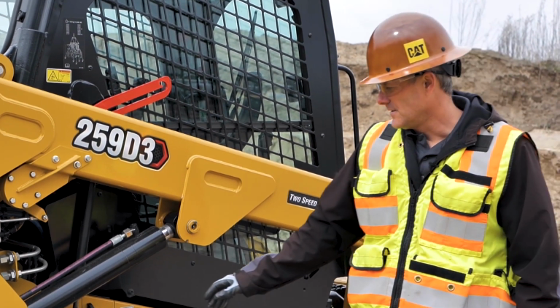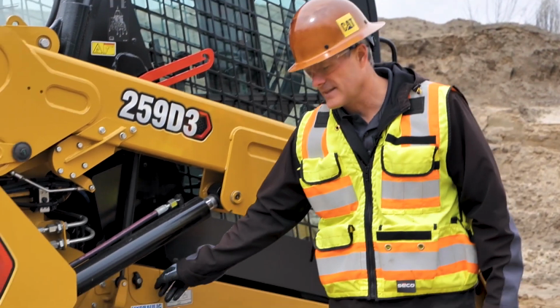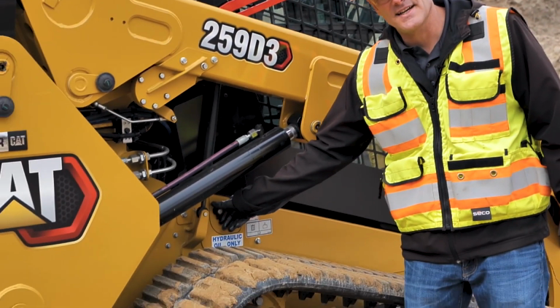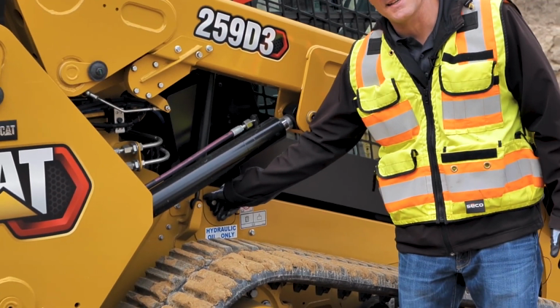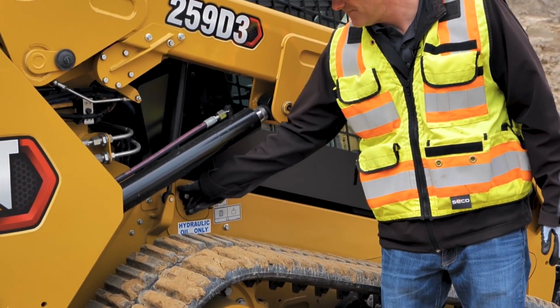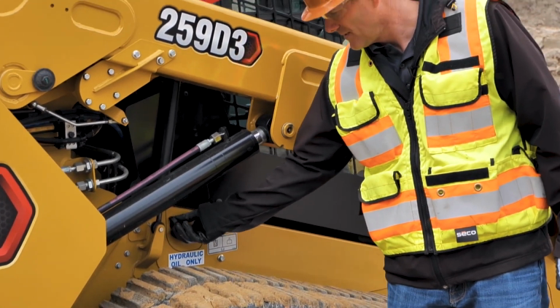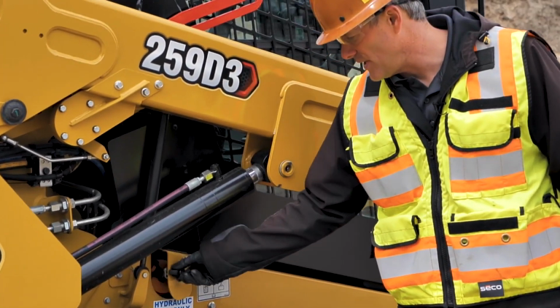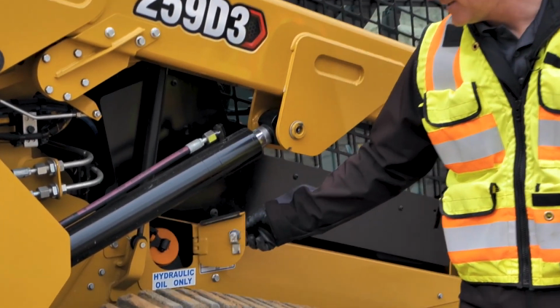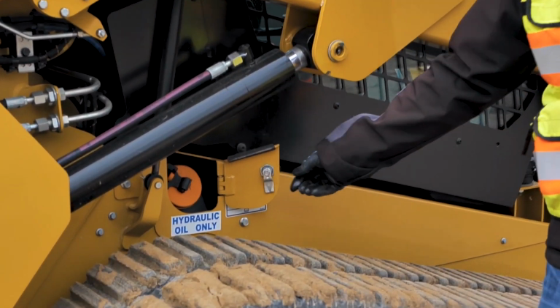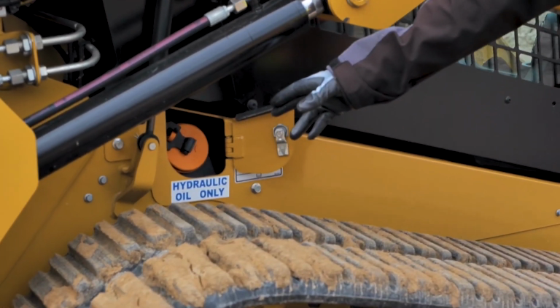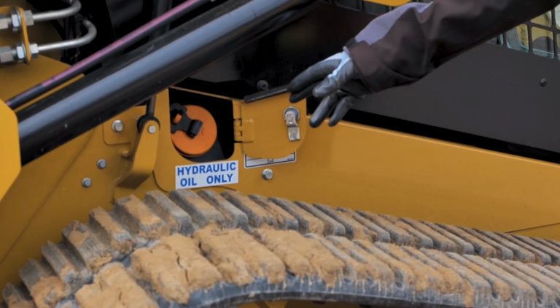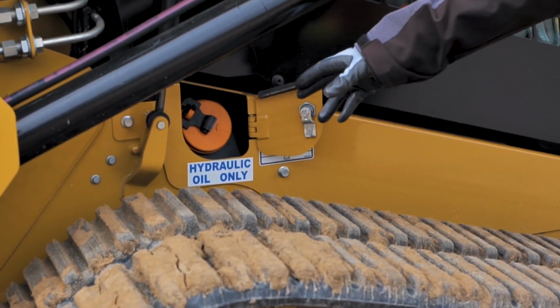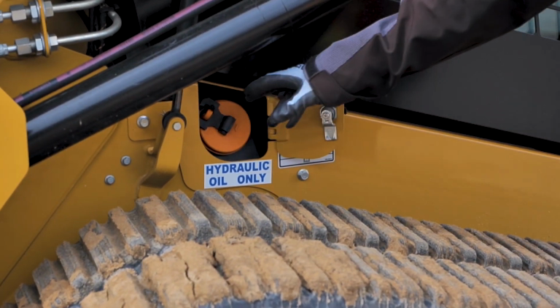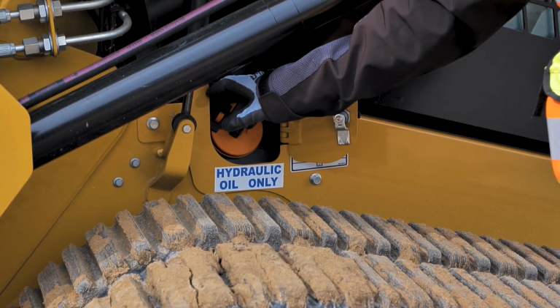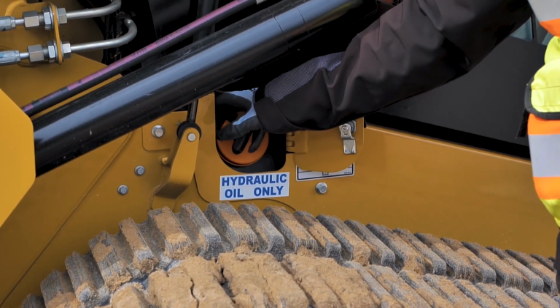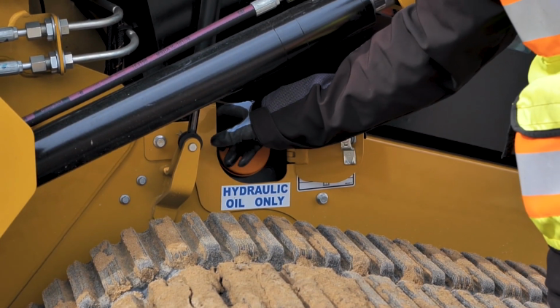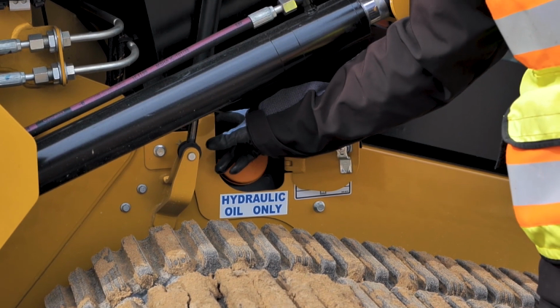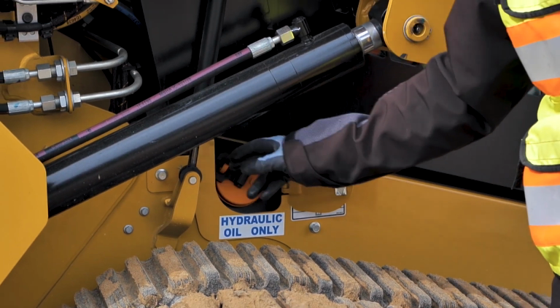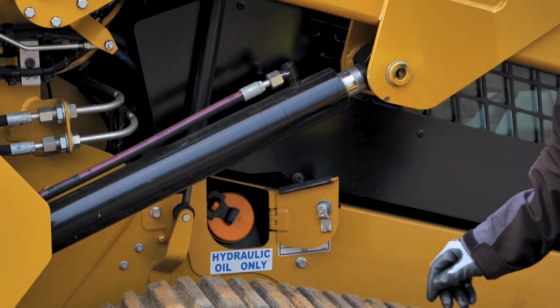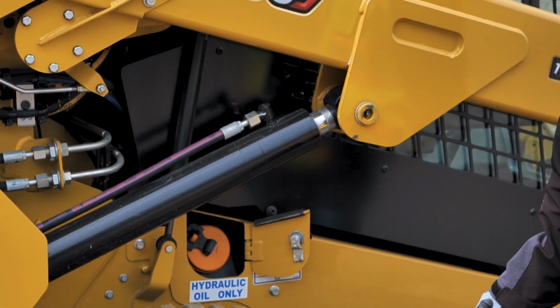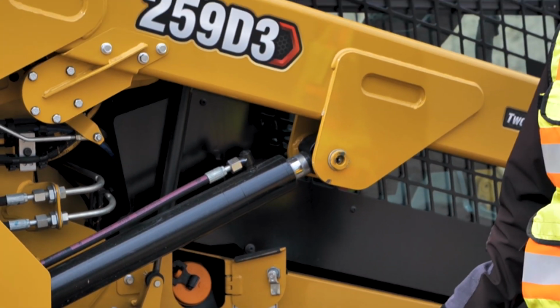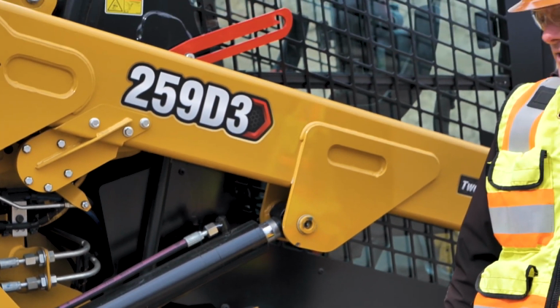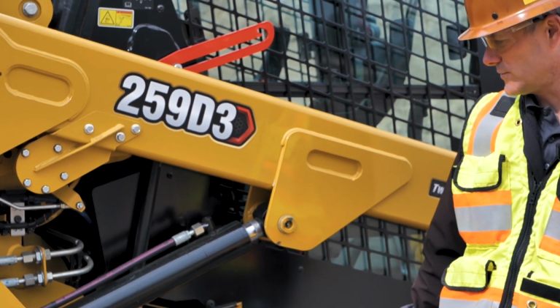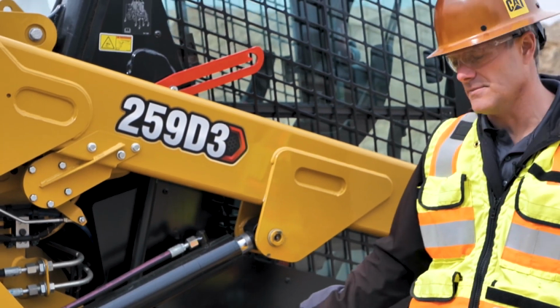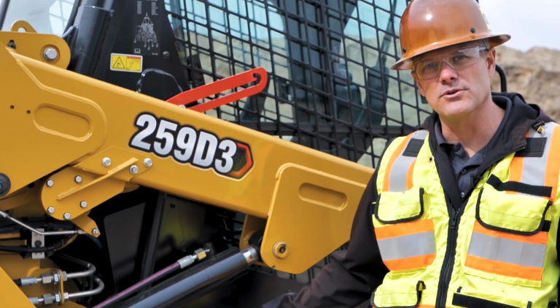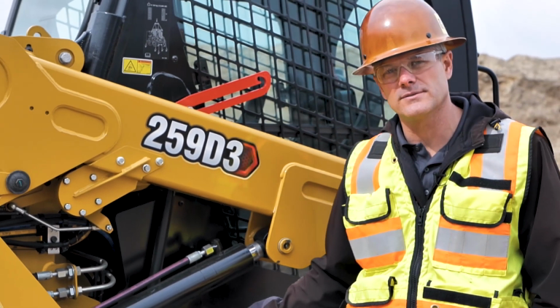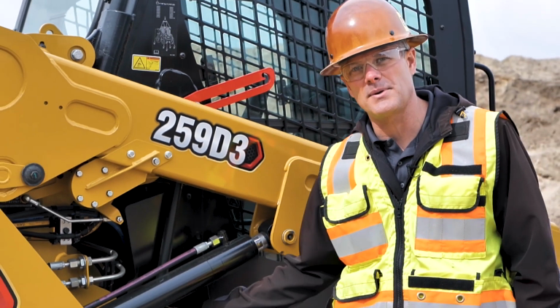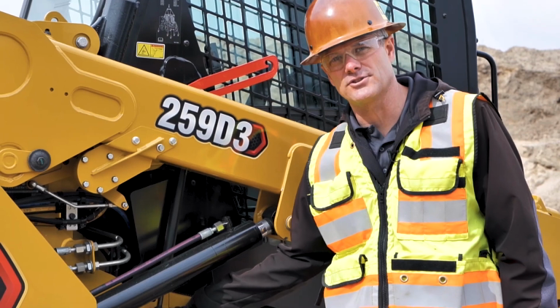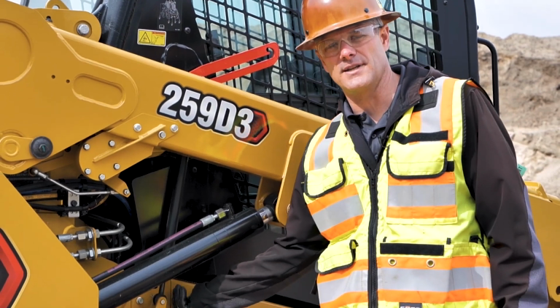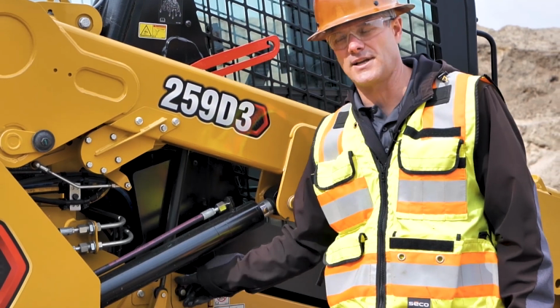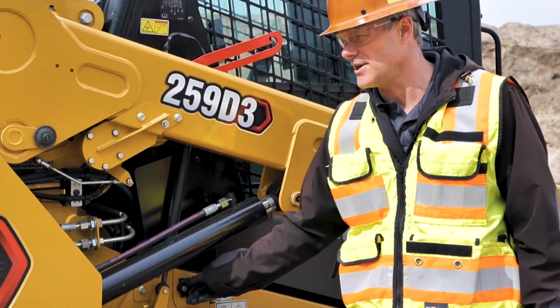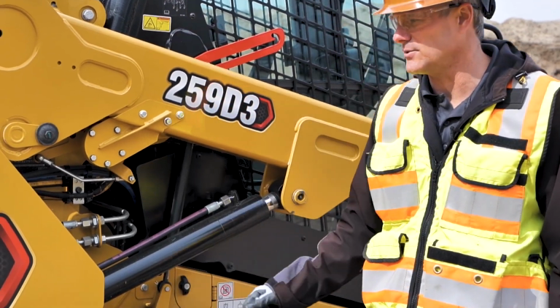The other thing that is on this side — we do have the hydraulic oil fill. There is also a sight glass on the top side here to check the hydraulic fluid, so that is something we do want to pay attention to and look at each day.